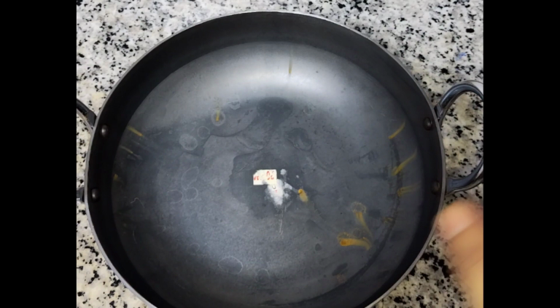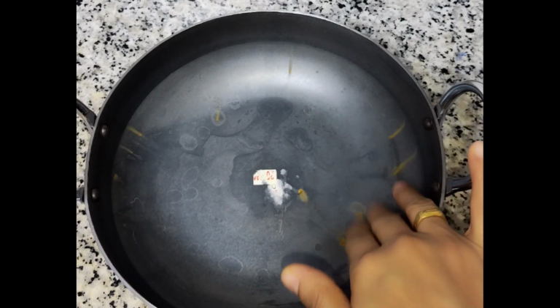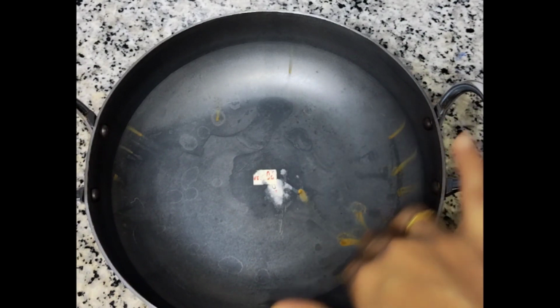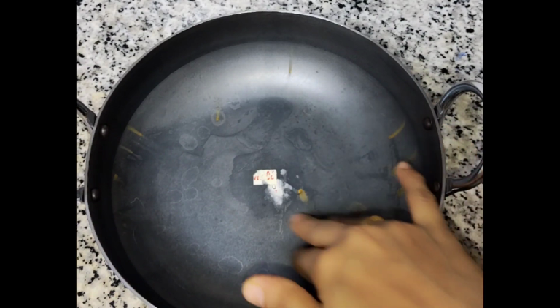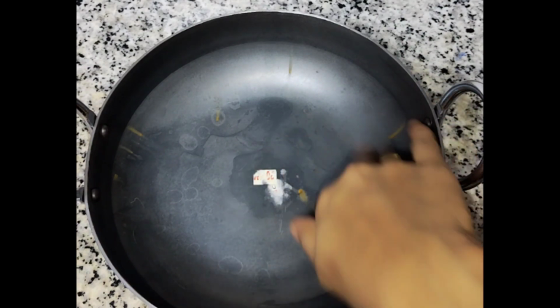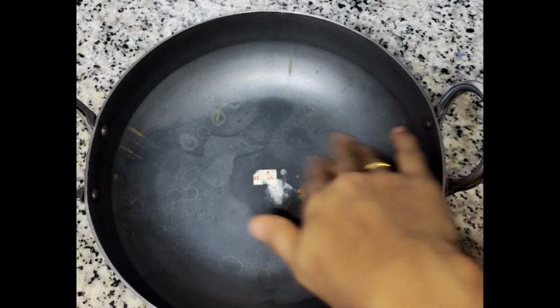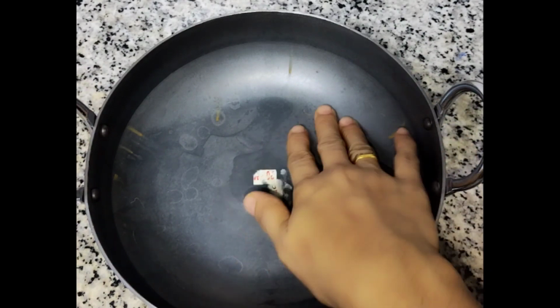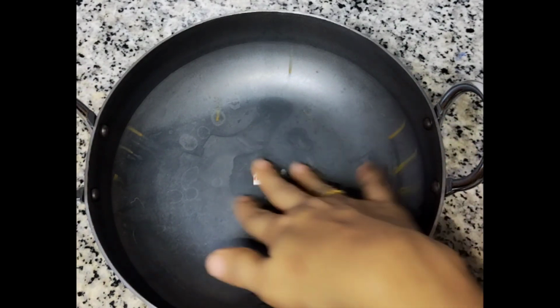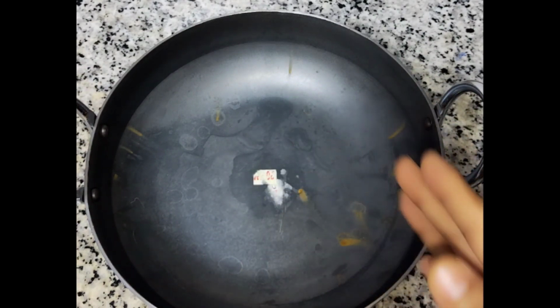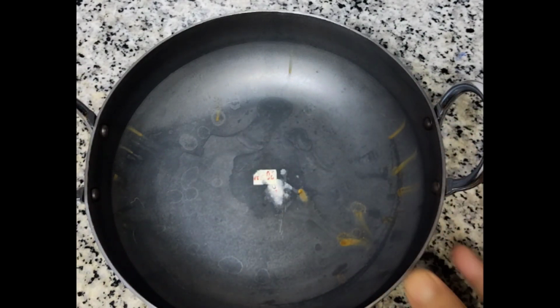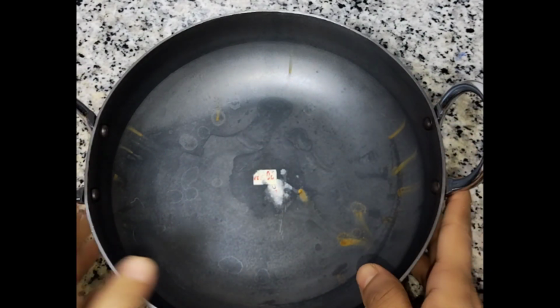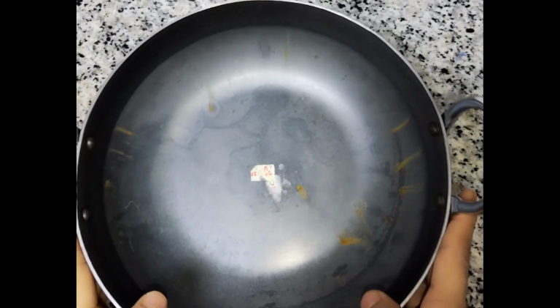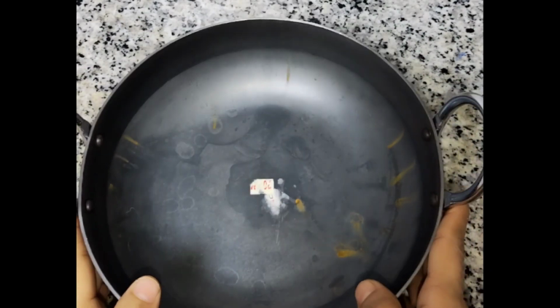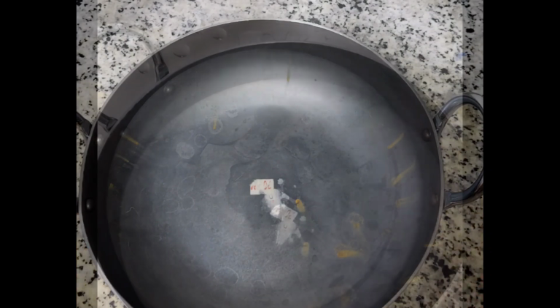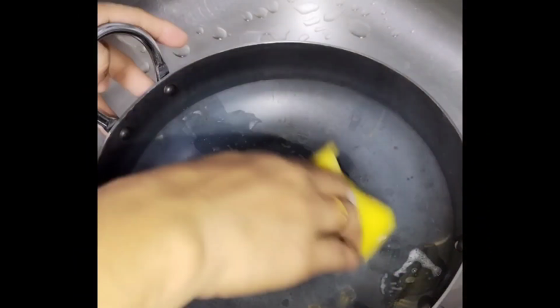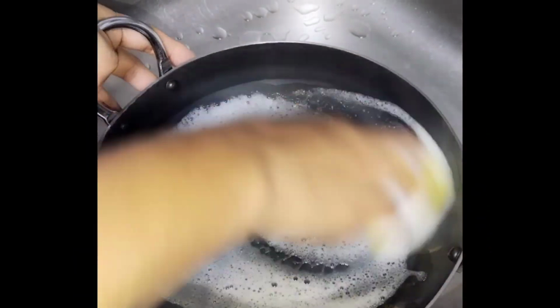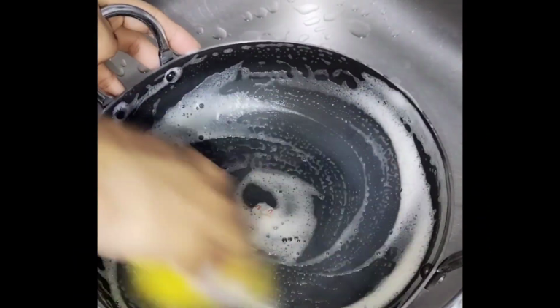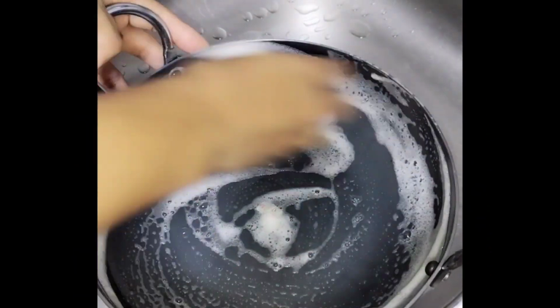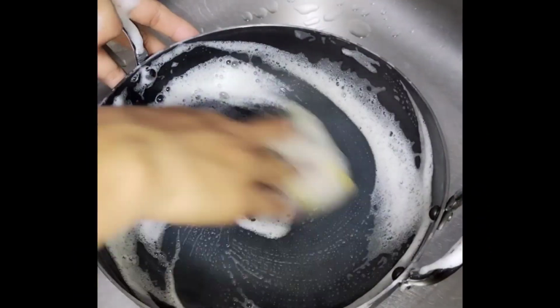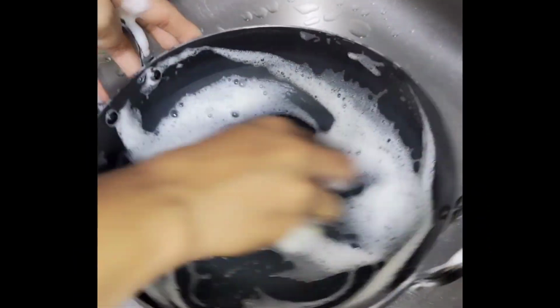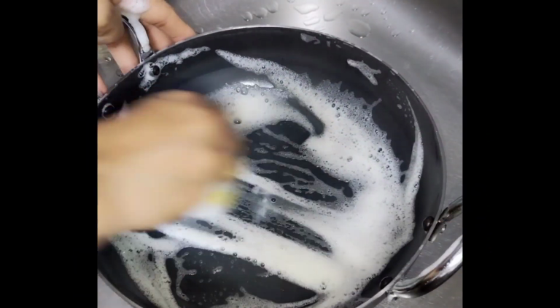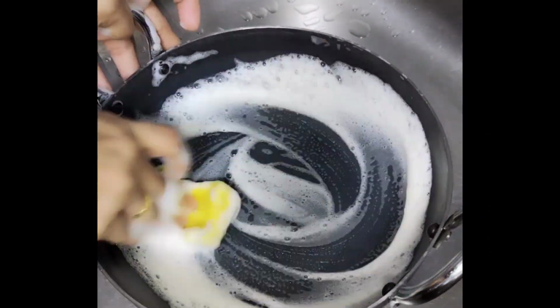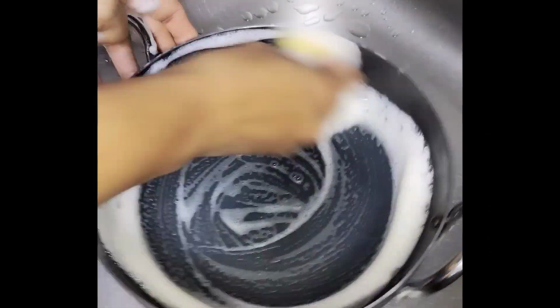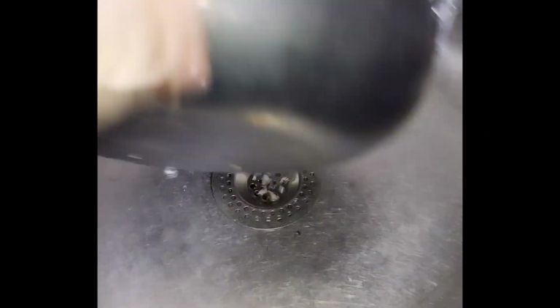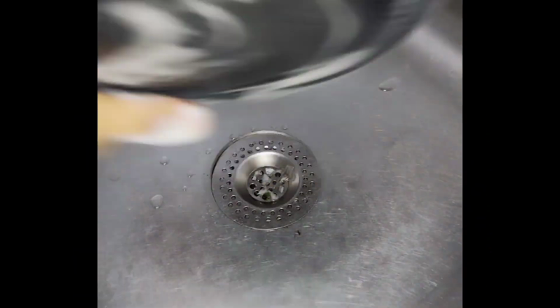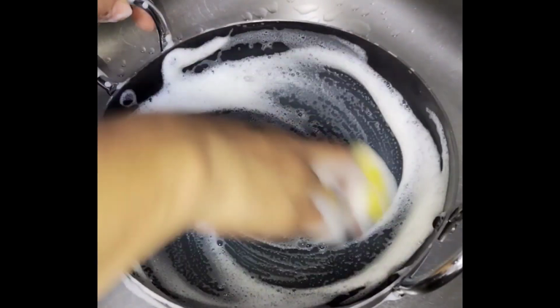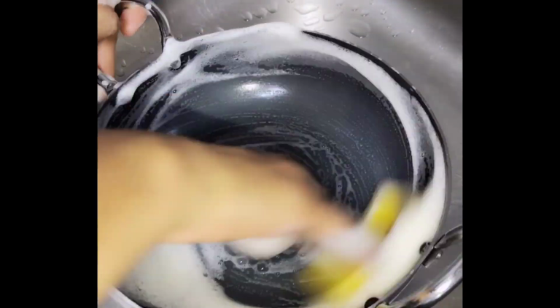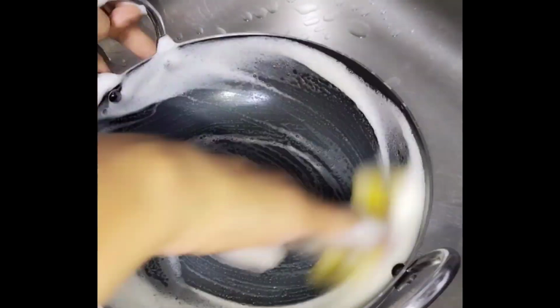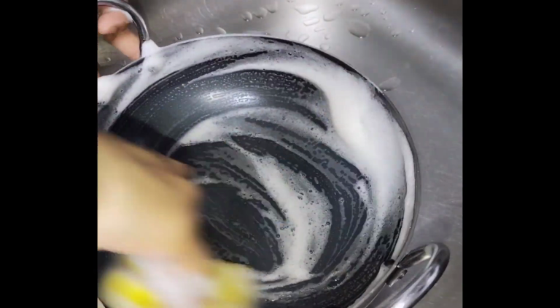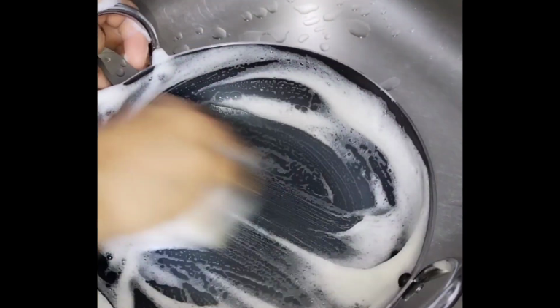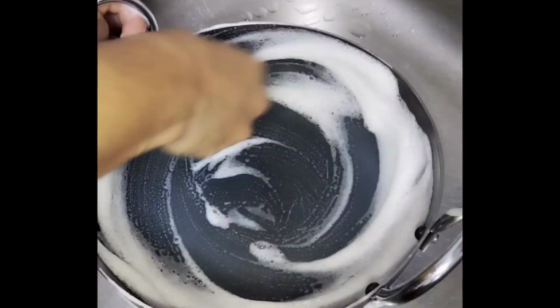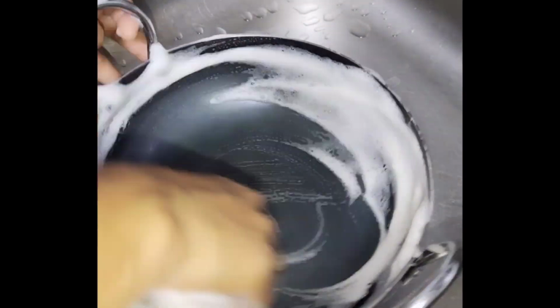Hi friends, welcome back to my channel. I am doing iron kadai seasoning. I am going to make it a little more DIY.